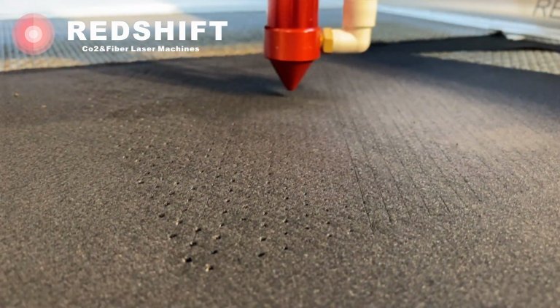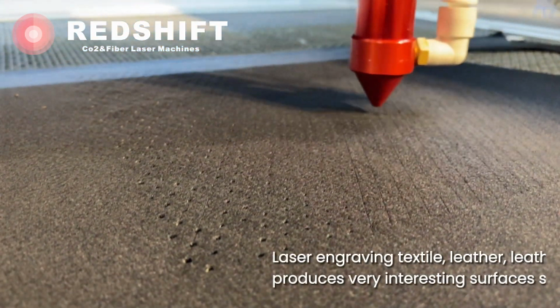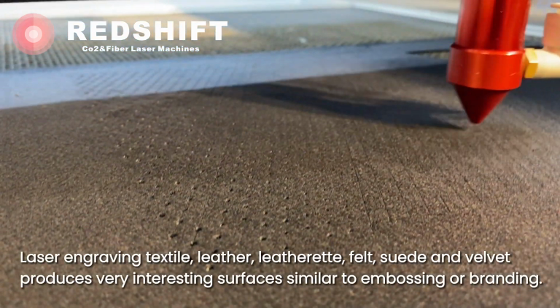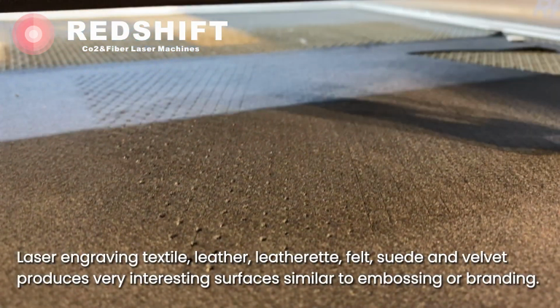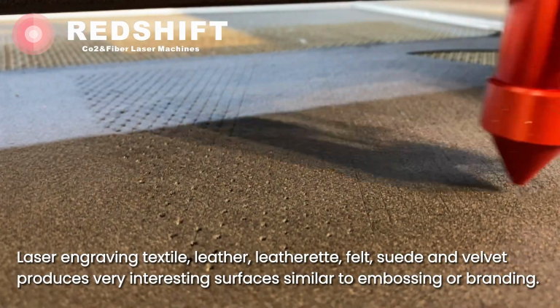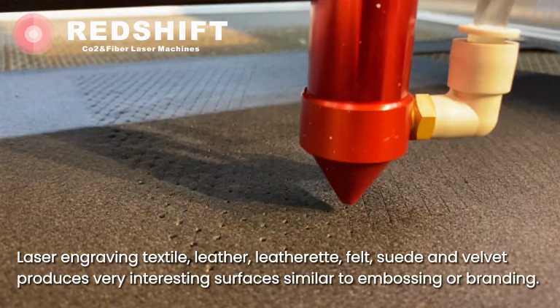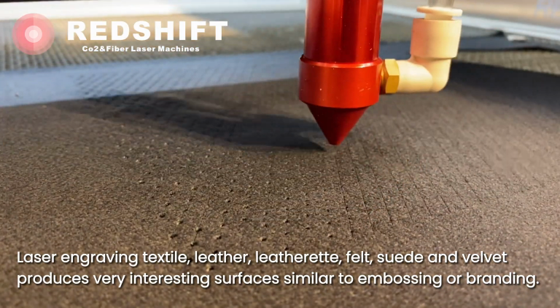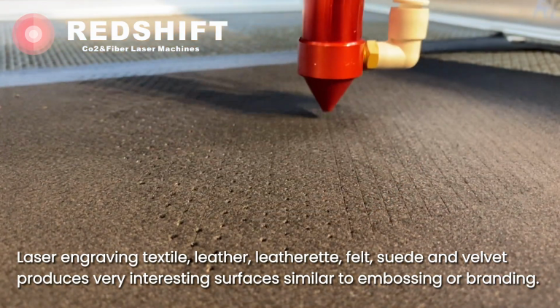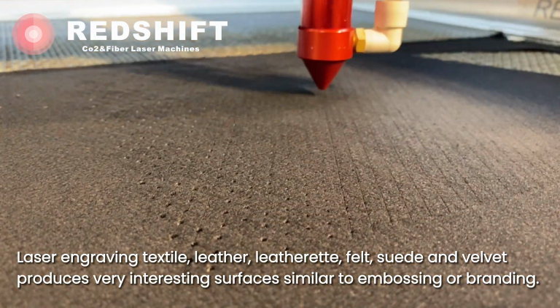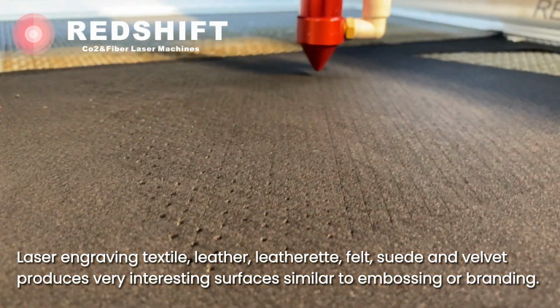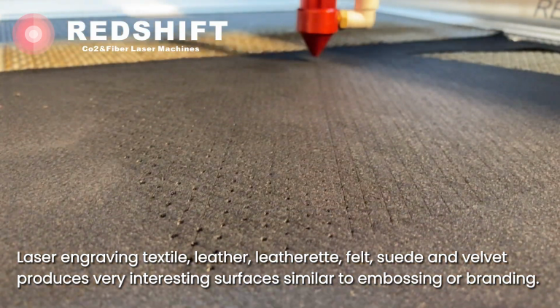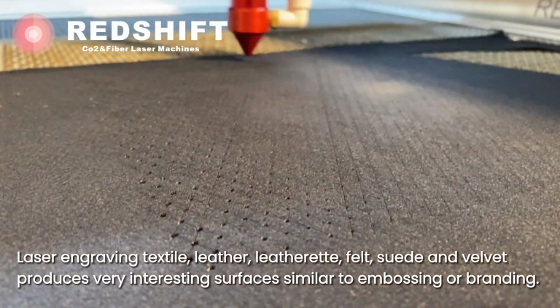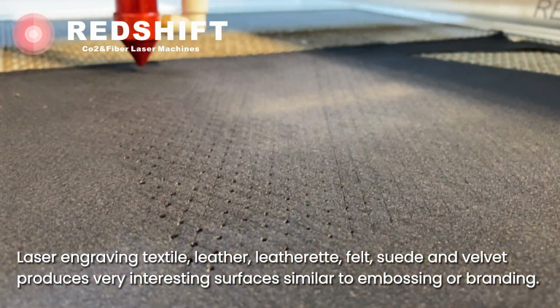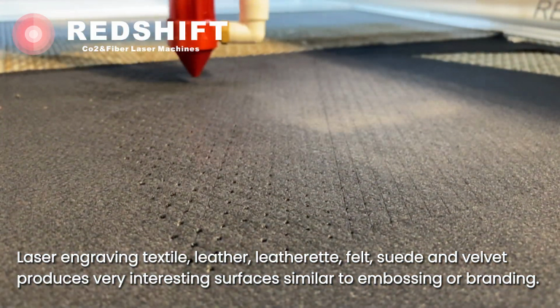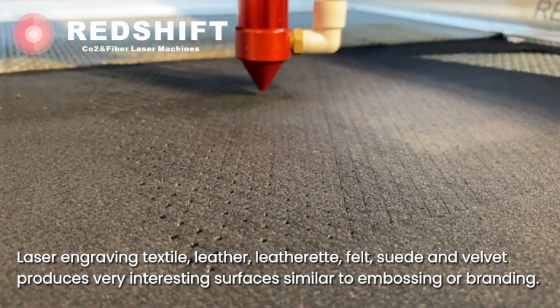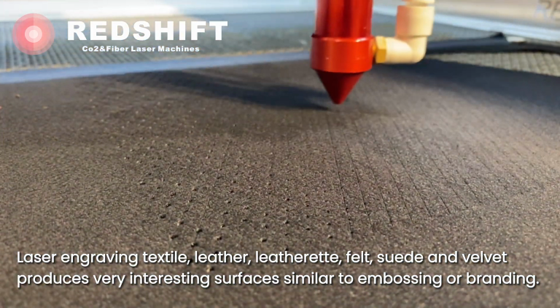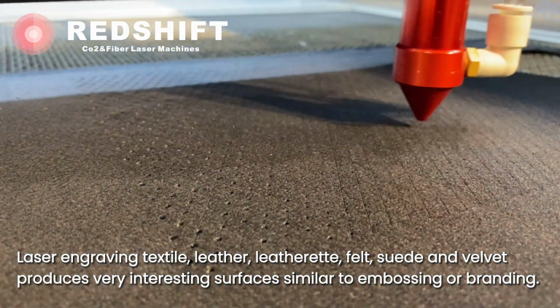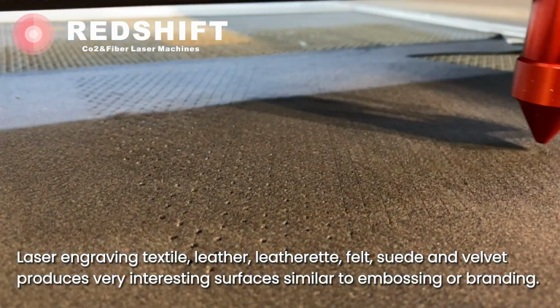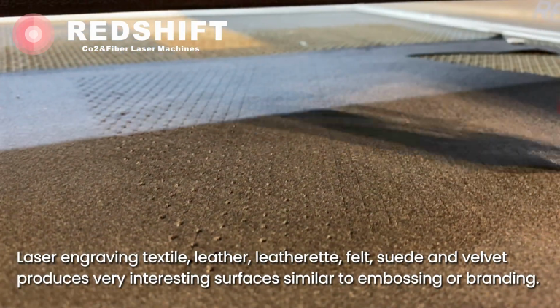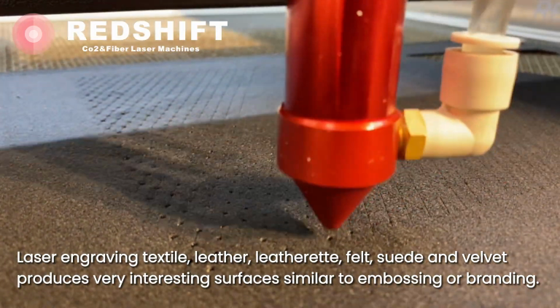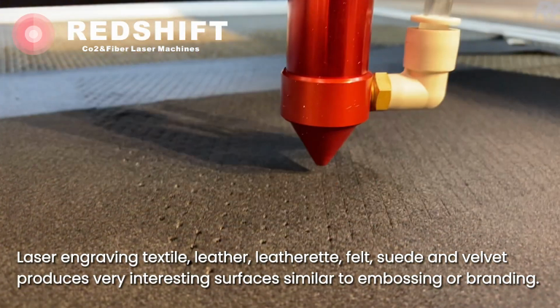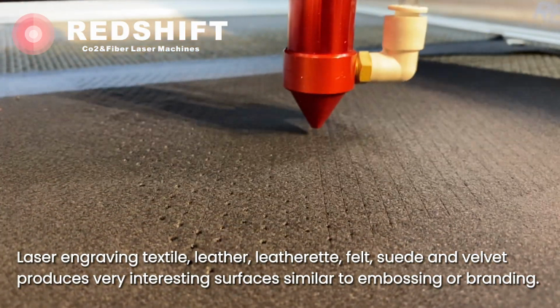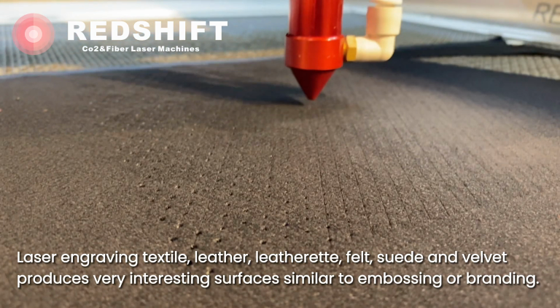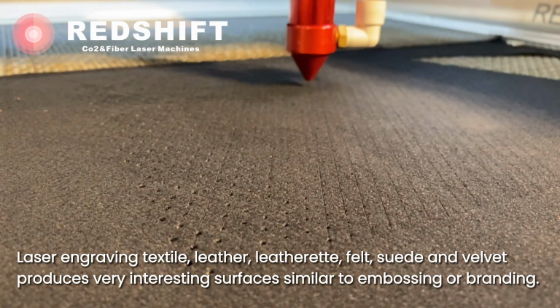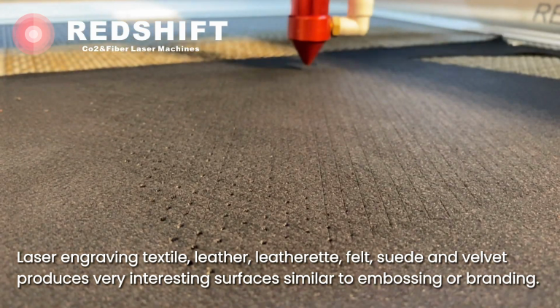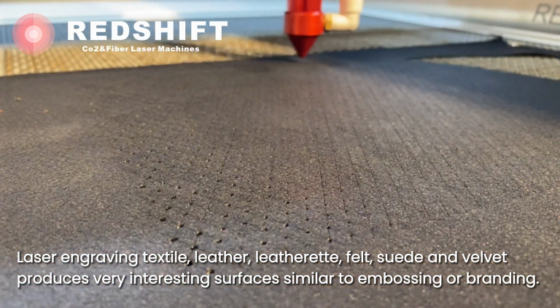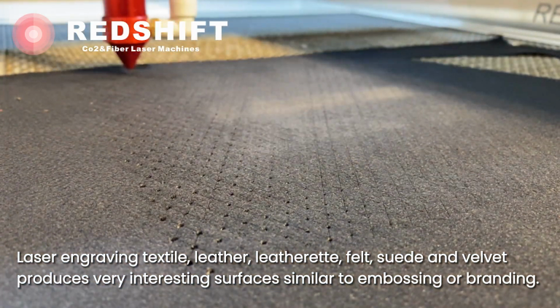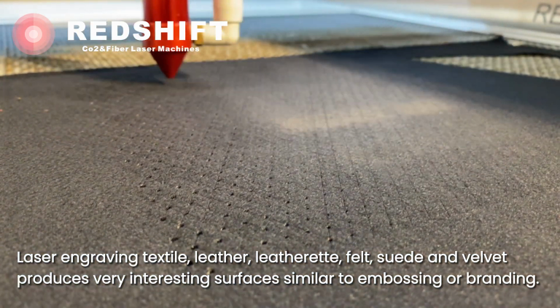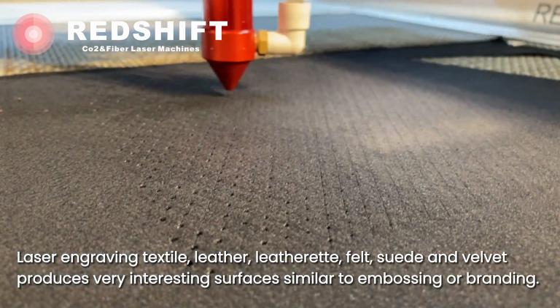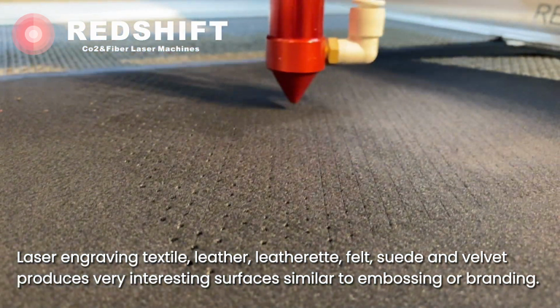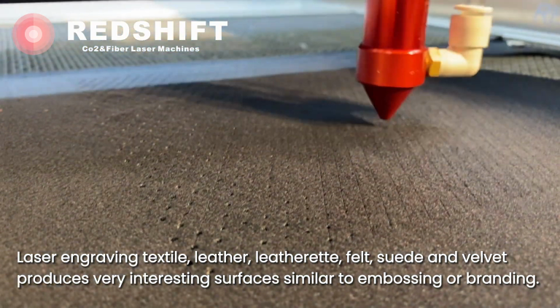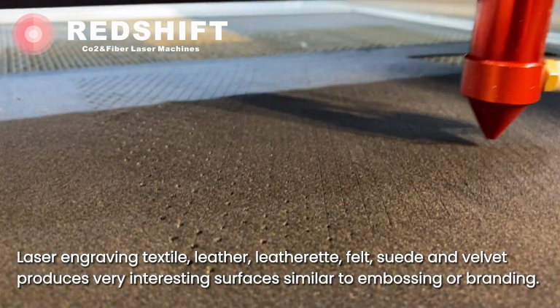Laser engraving textile, leather, leatherette, felt, suede and velvet produces very interesting surfaces similar to embossing or branding.